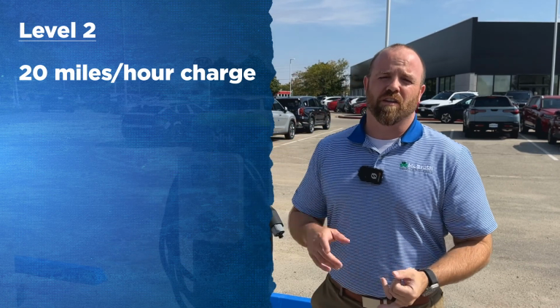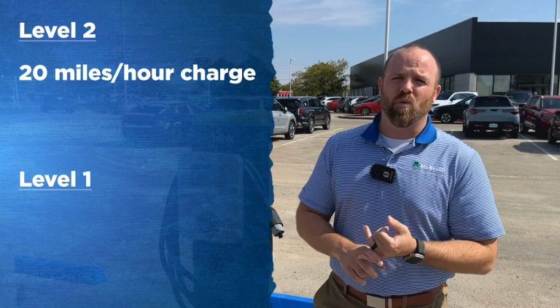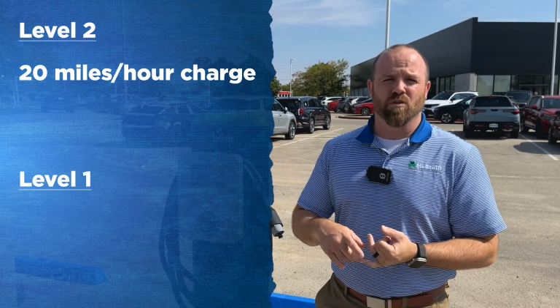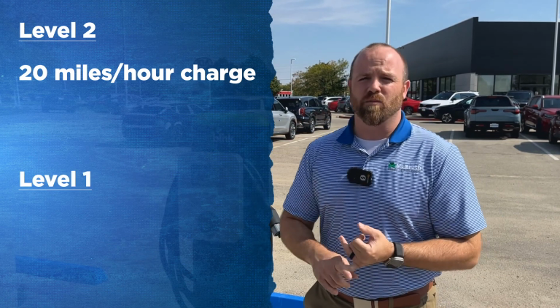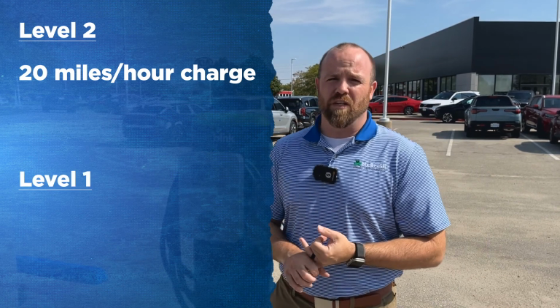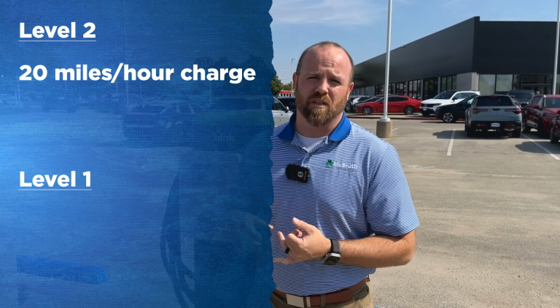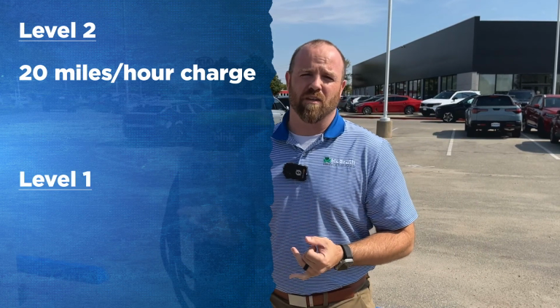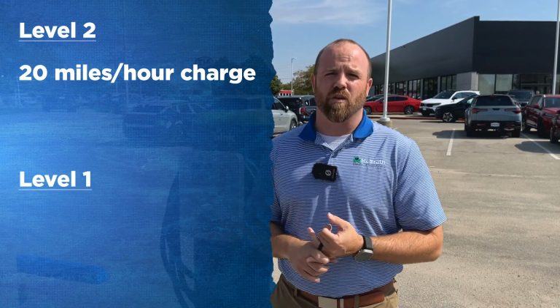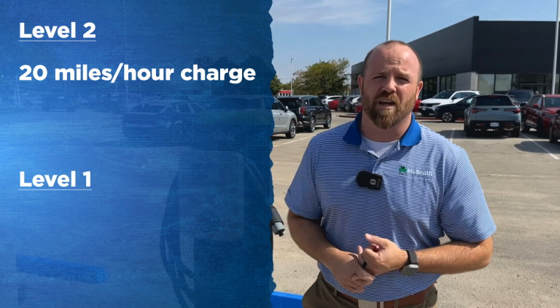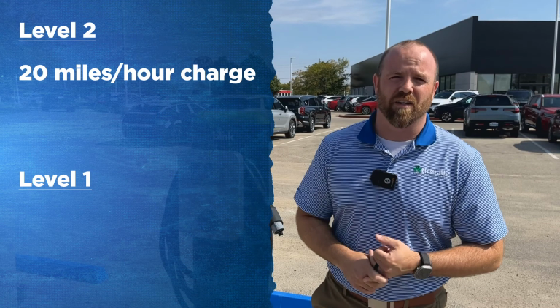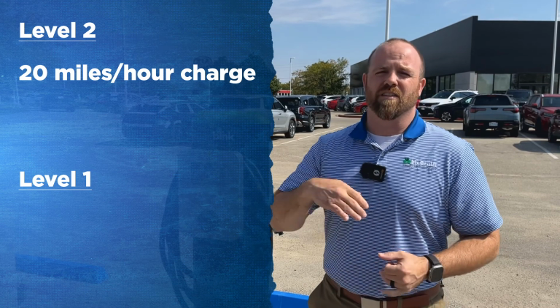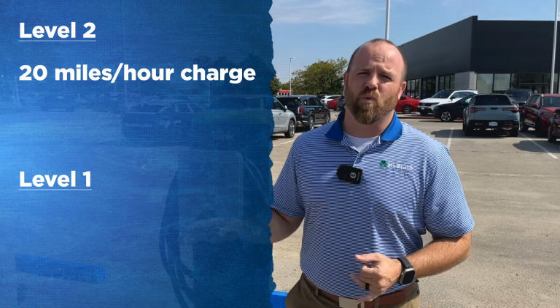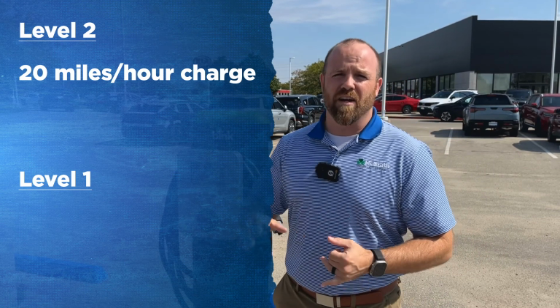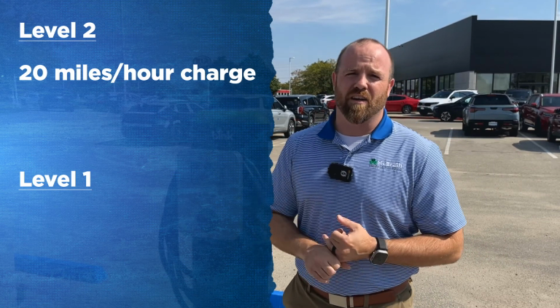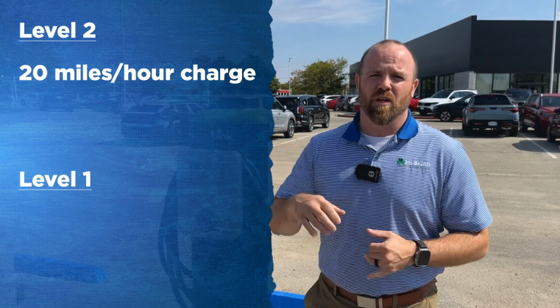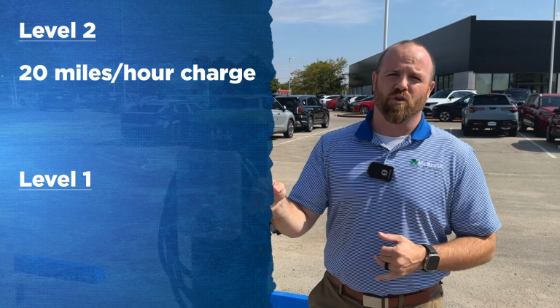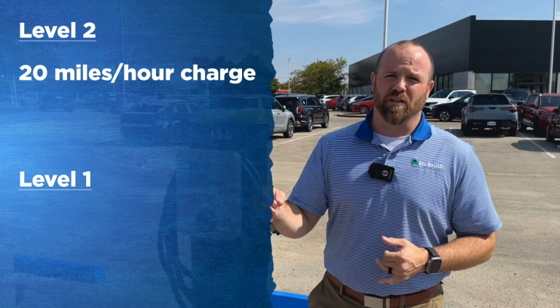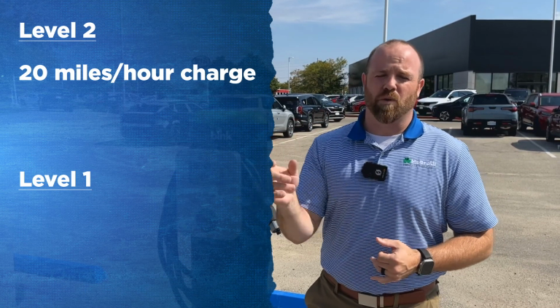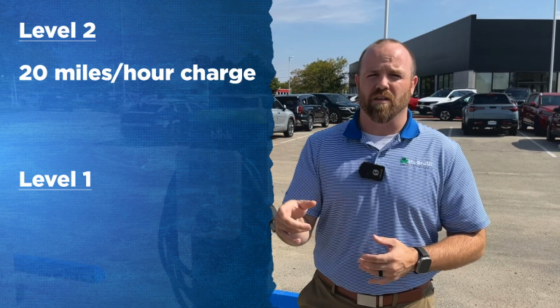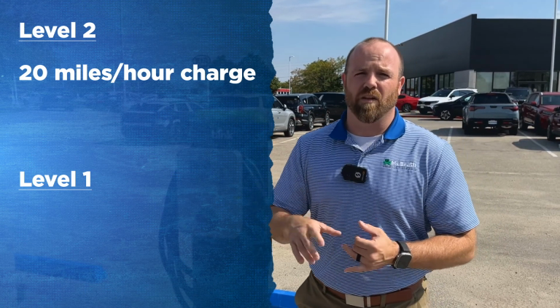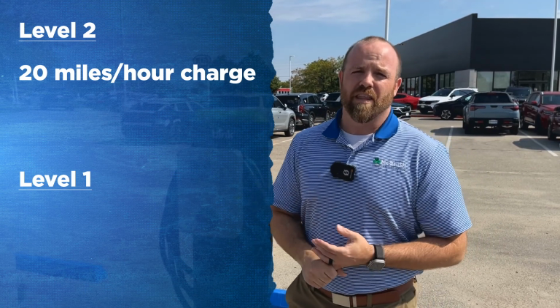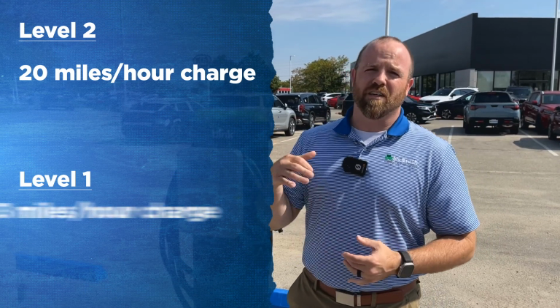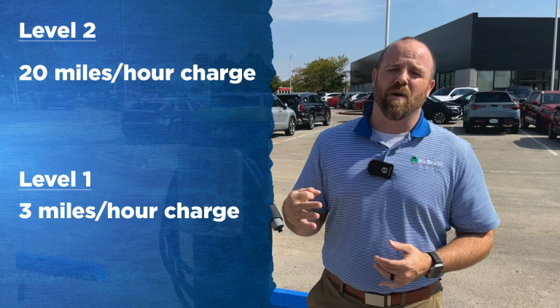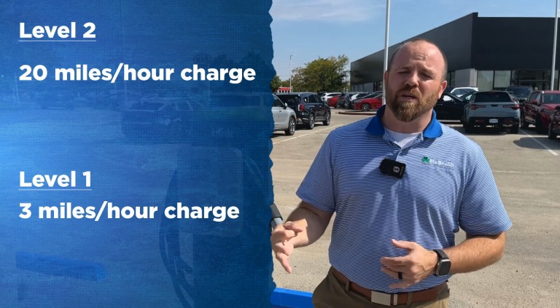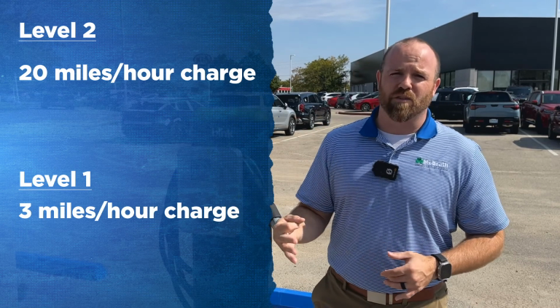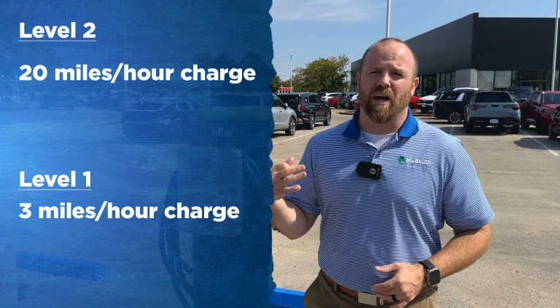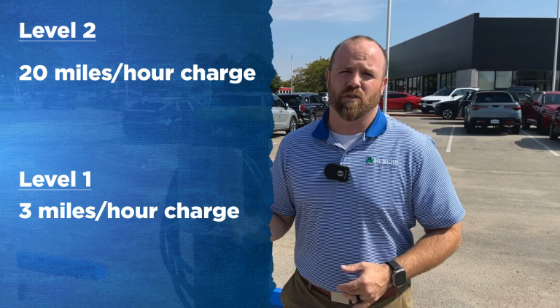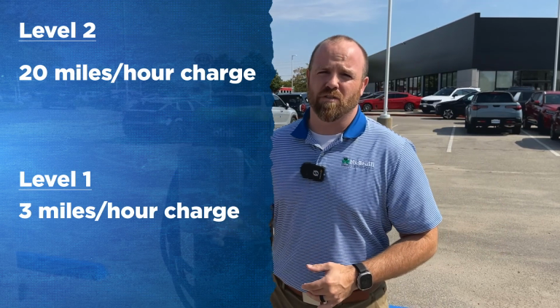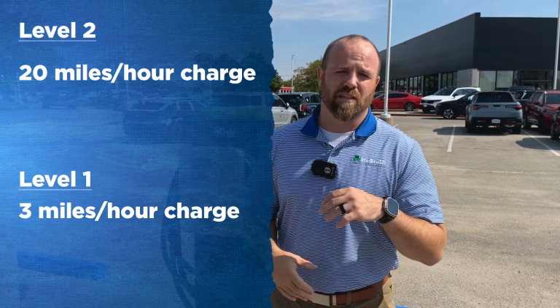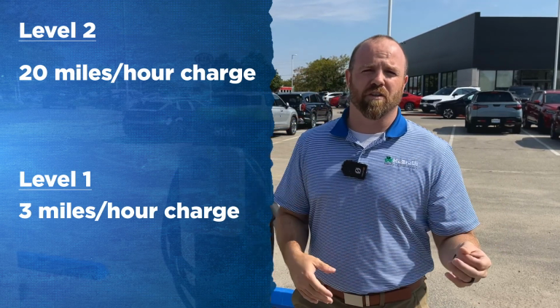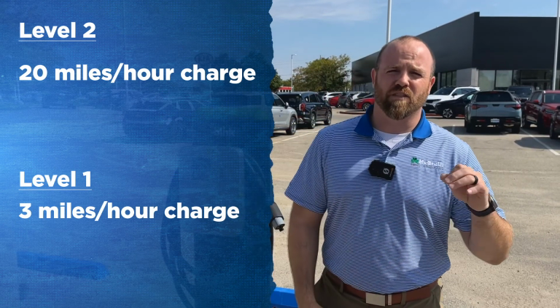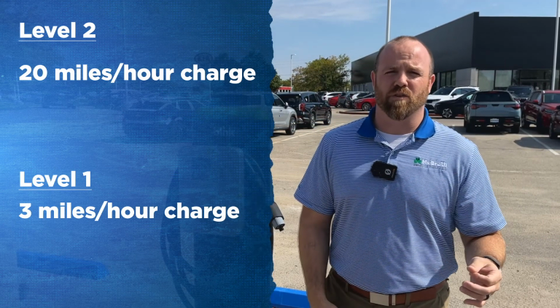The Level 1 usually comes with the vehicle and it's going to plug into a standard 110 outlet. It does not require any kind of hard wiring — you can just plug it right into your outlet. That one's going to get you about three miles for every hour of charge, so that's something you'll have to sit overnight.